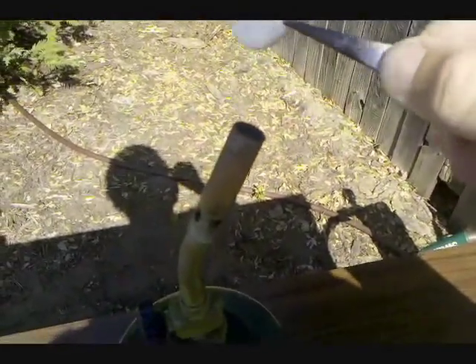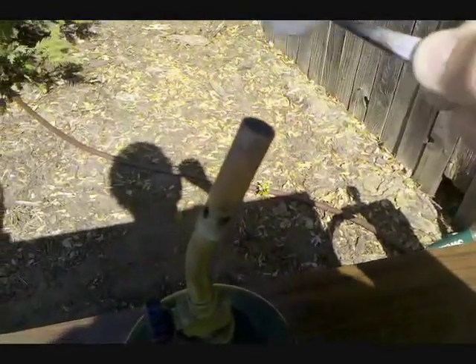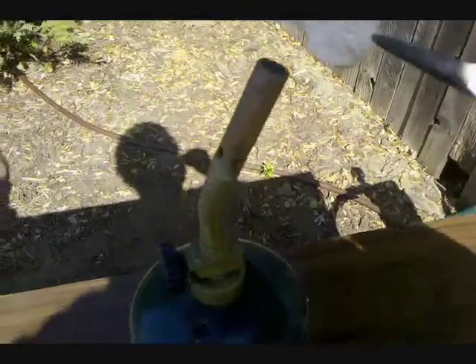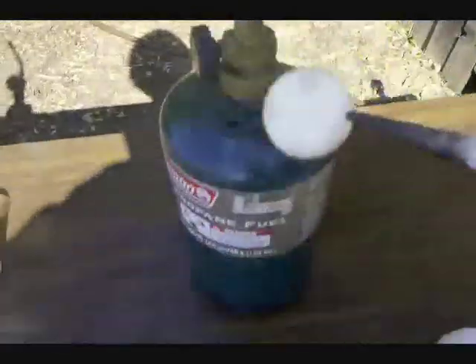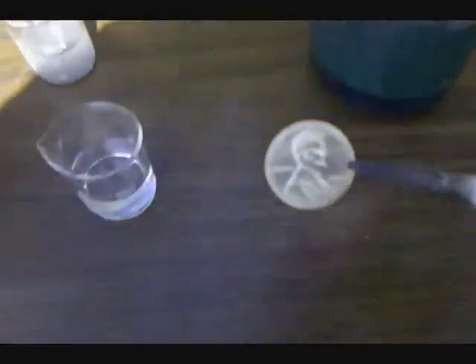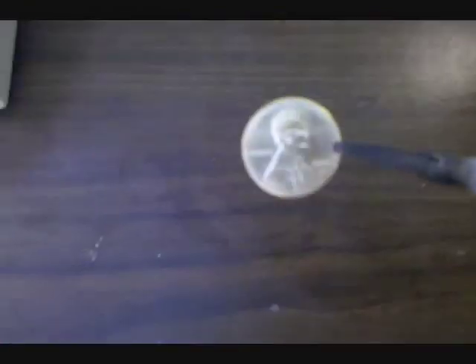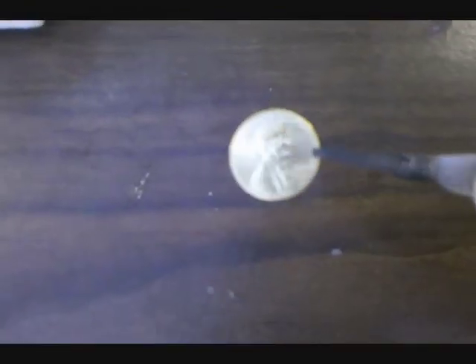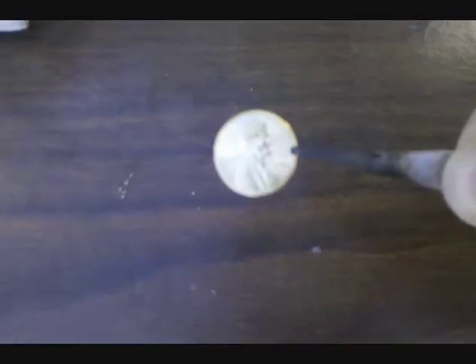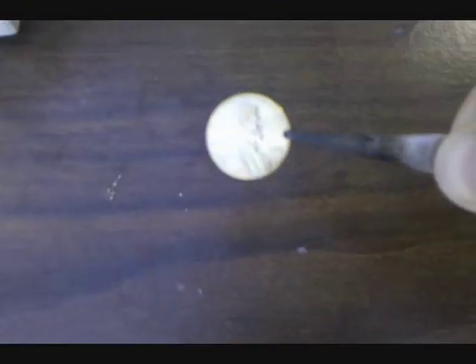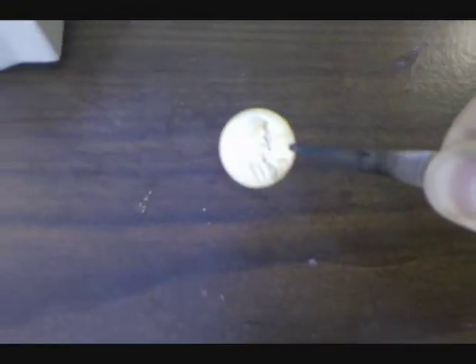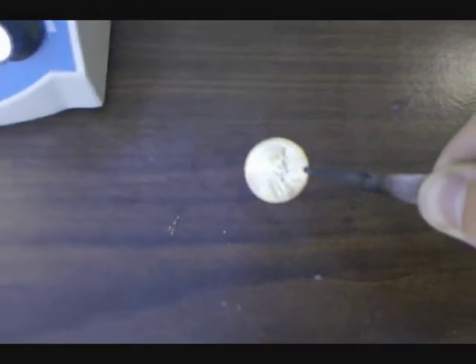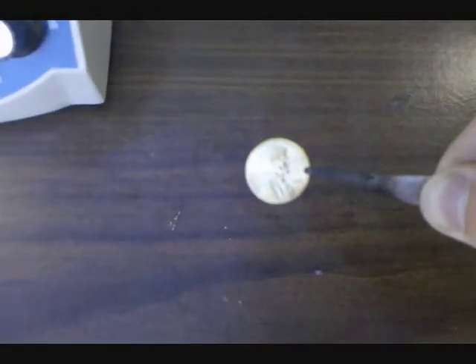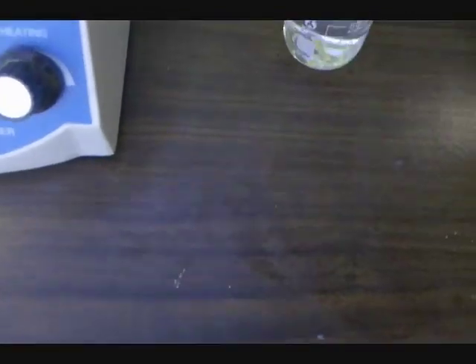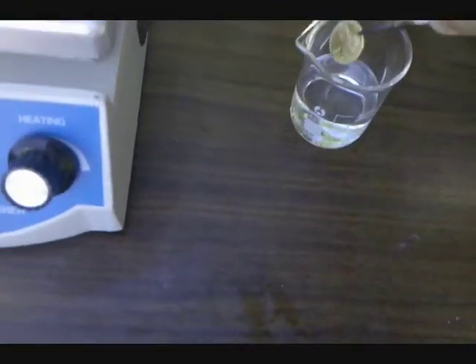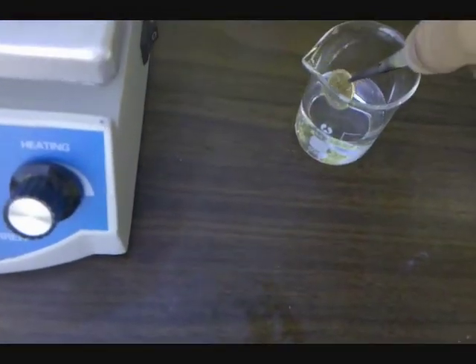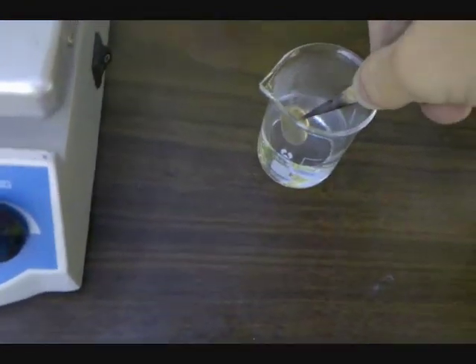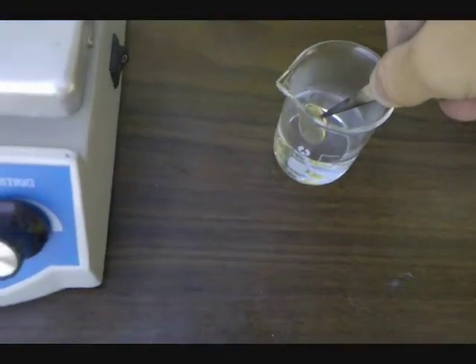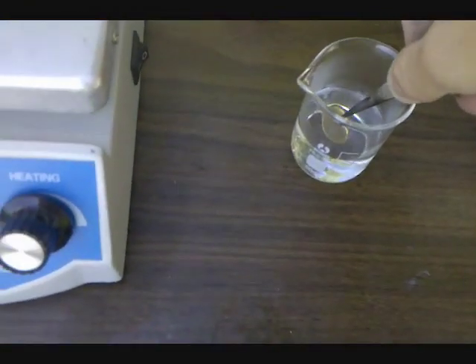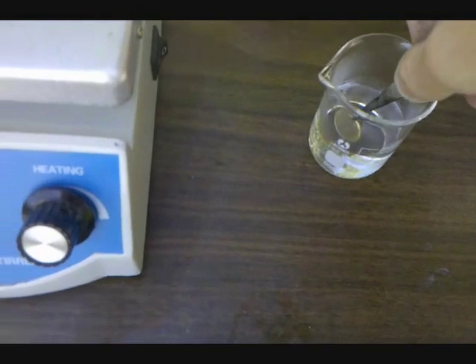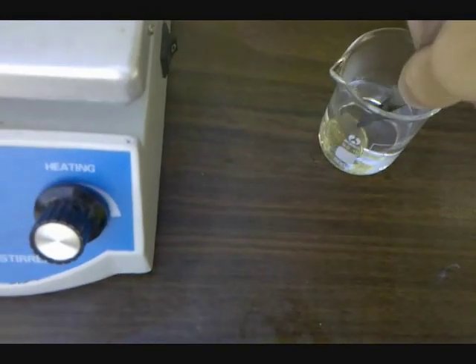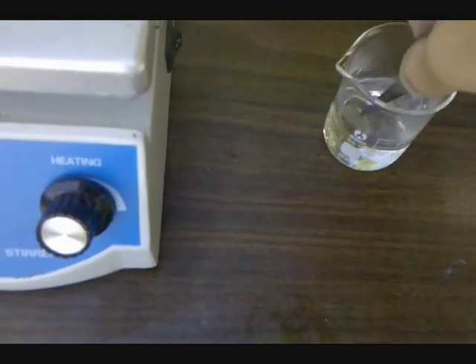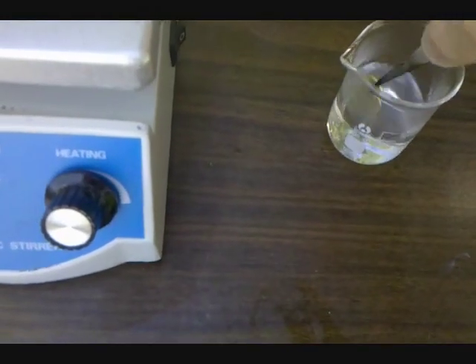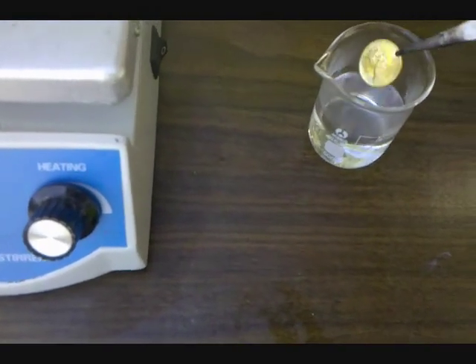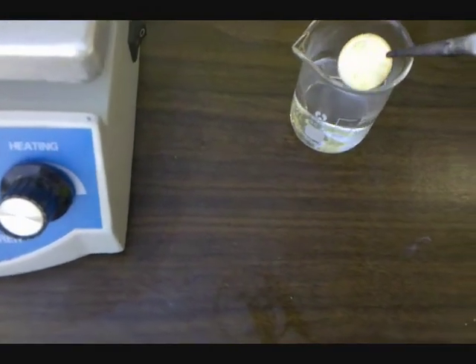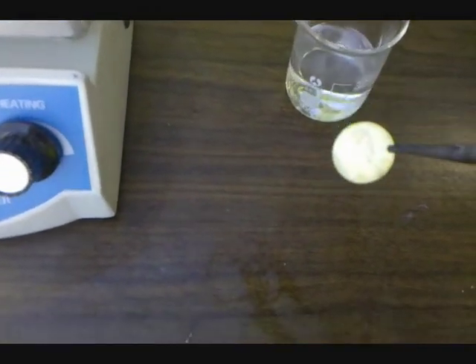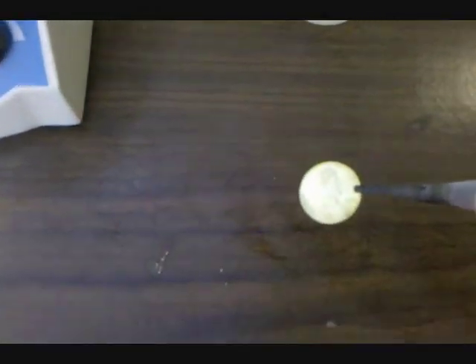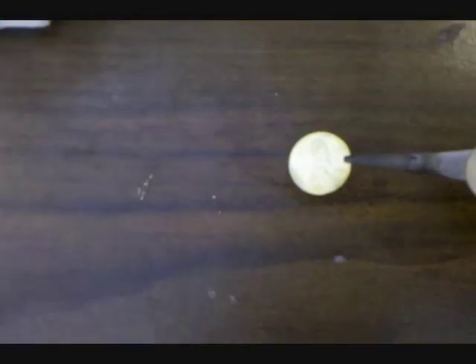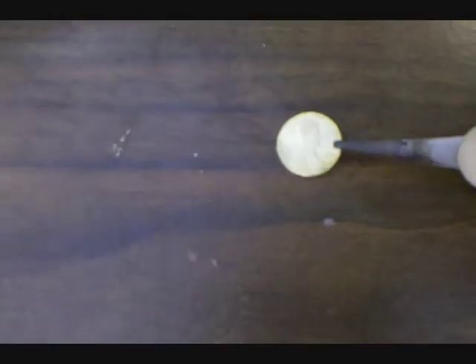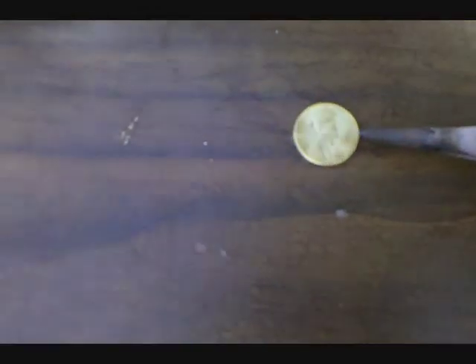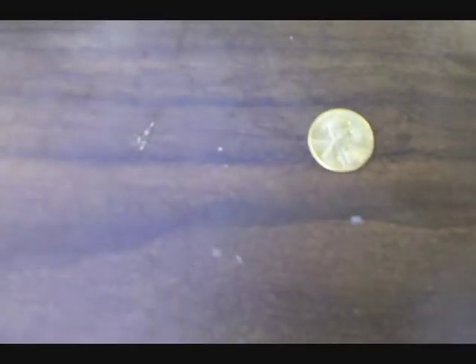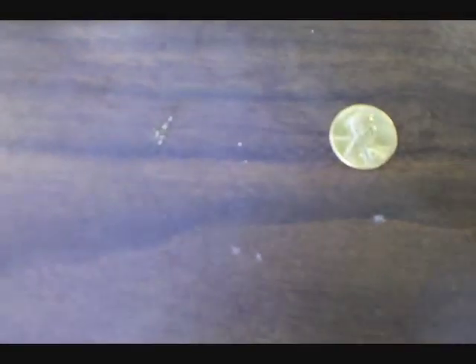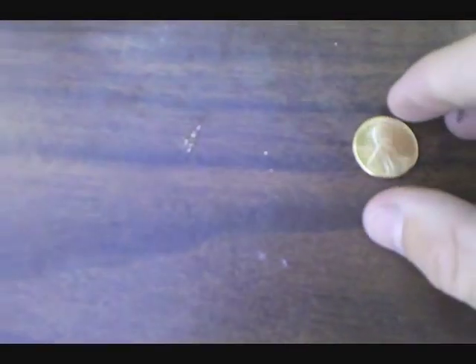And there it is — brass penny. I'll cool it in some water. And there is my brass penny.